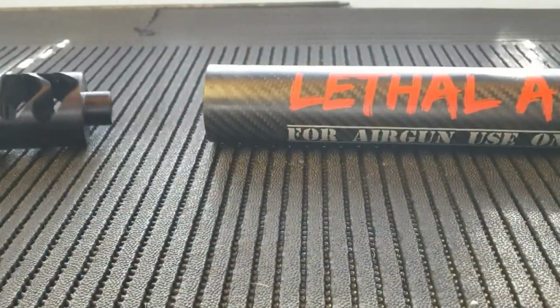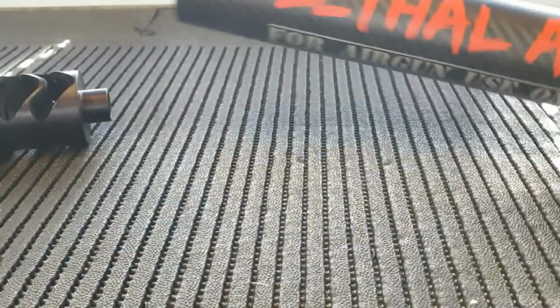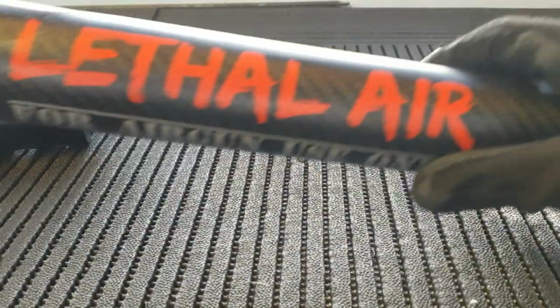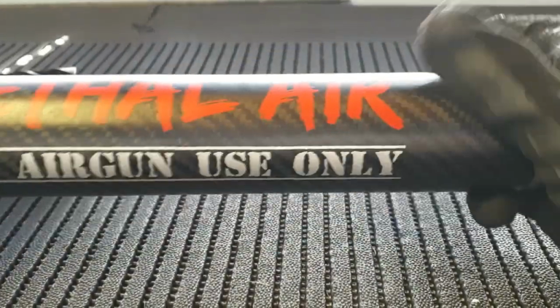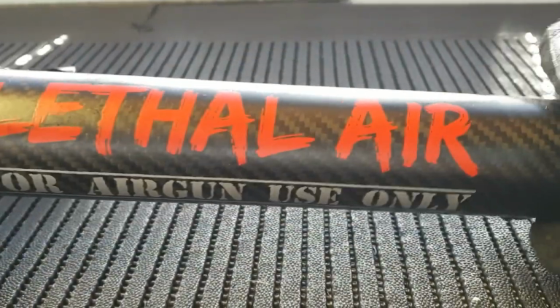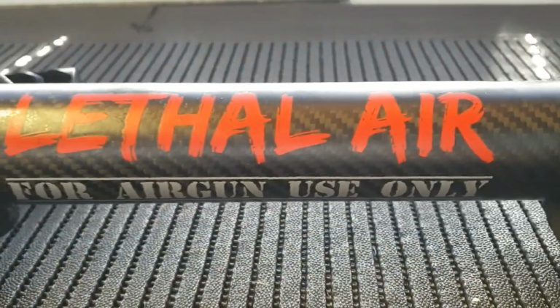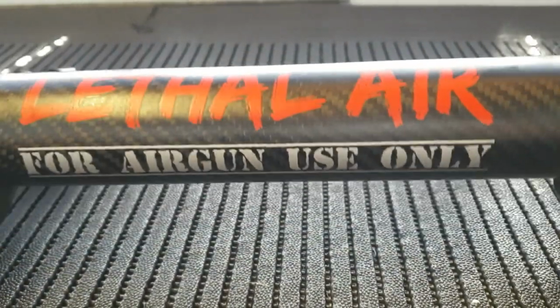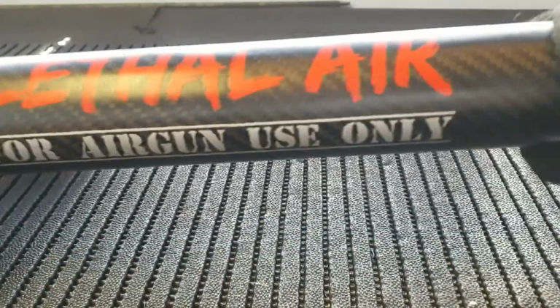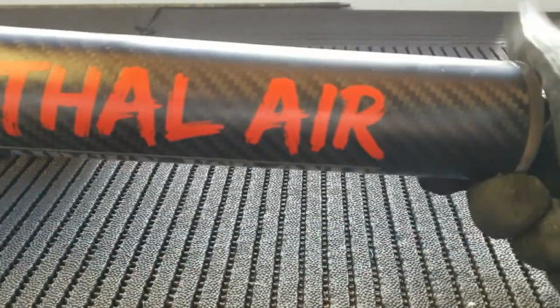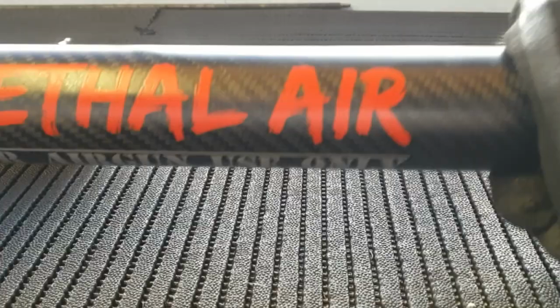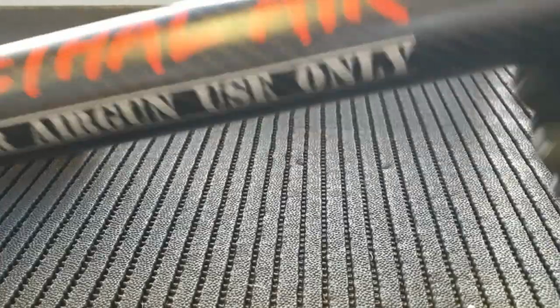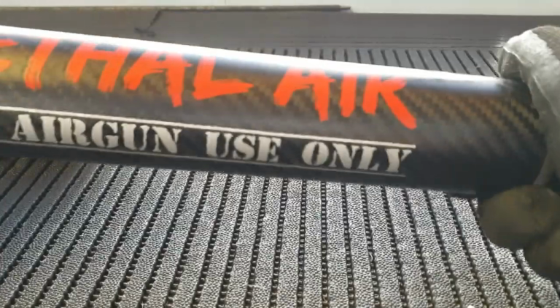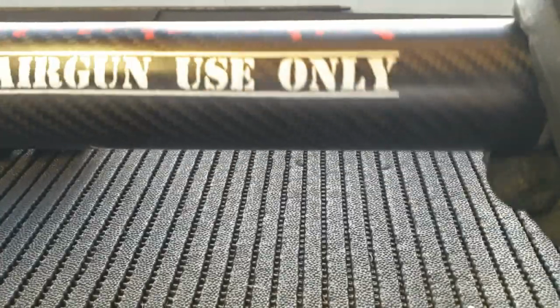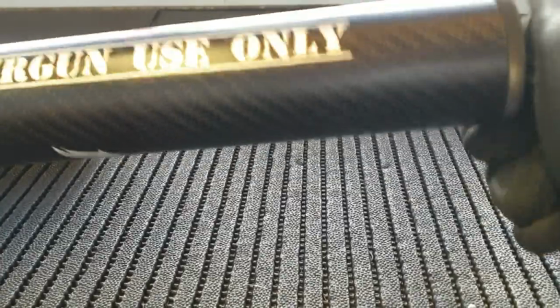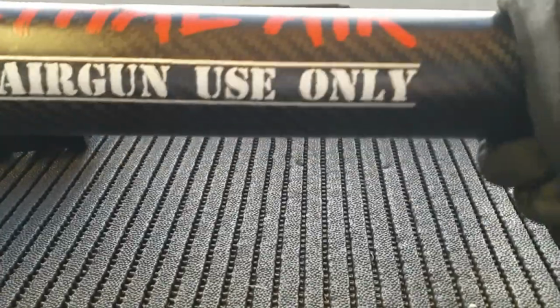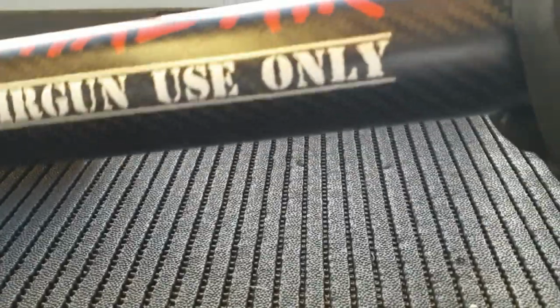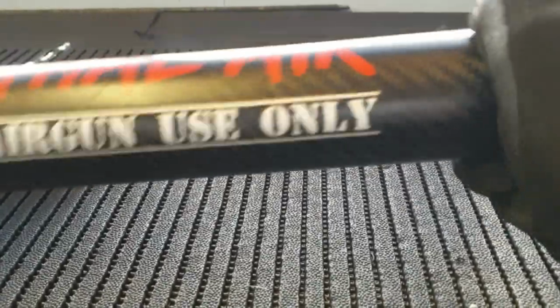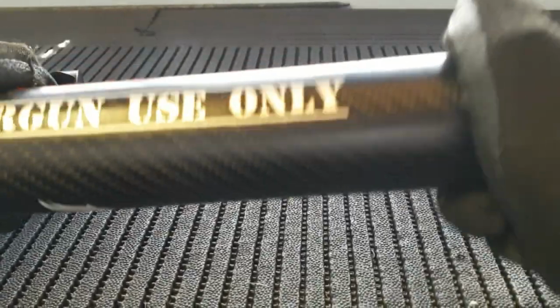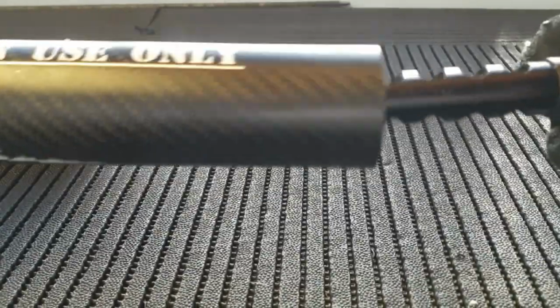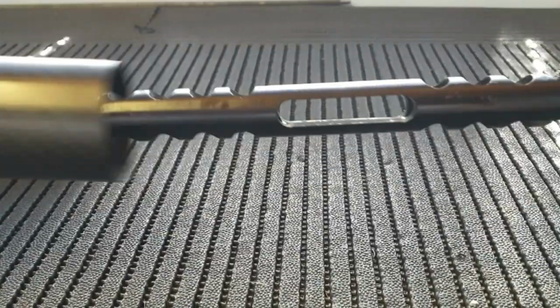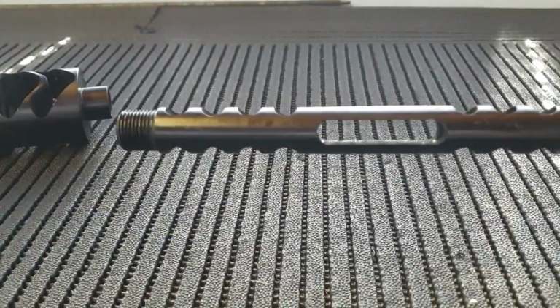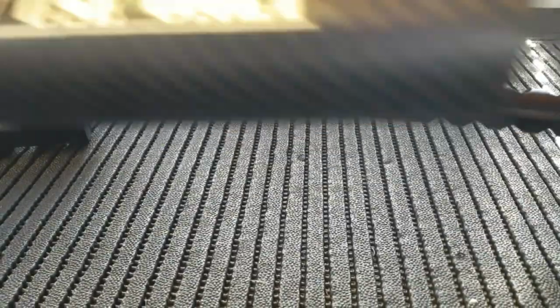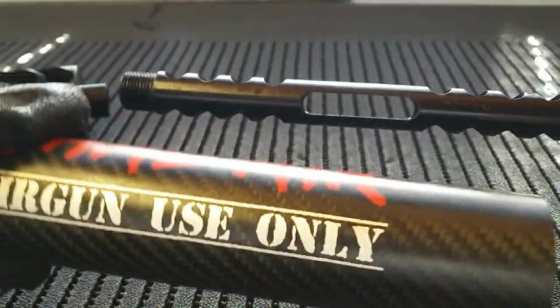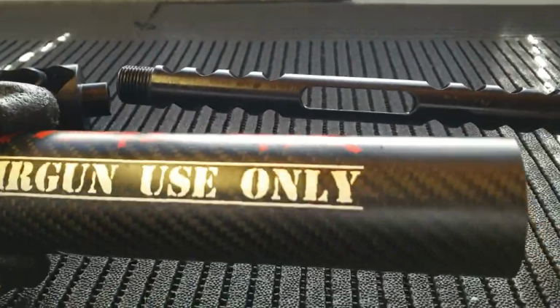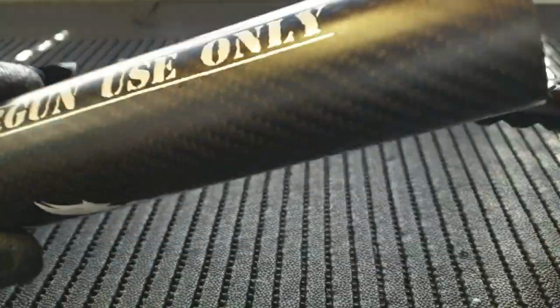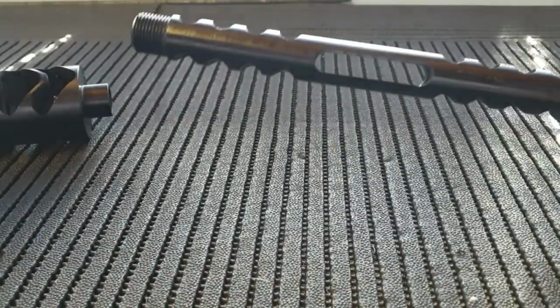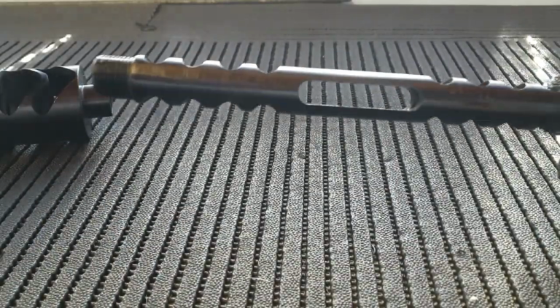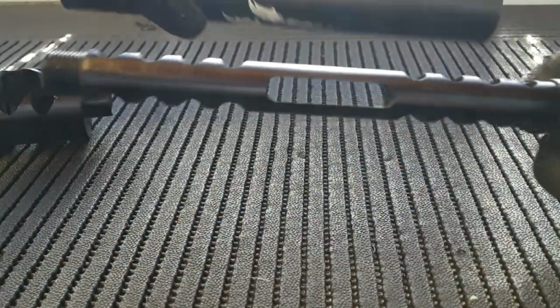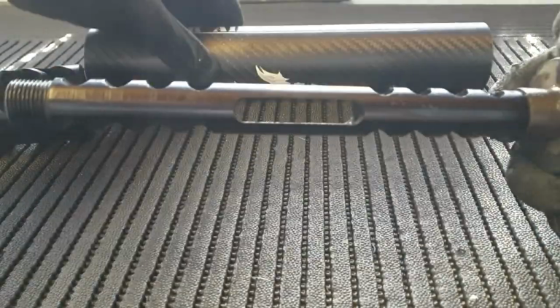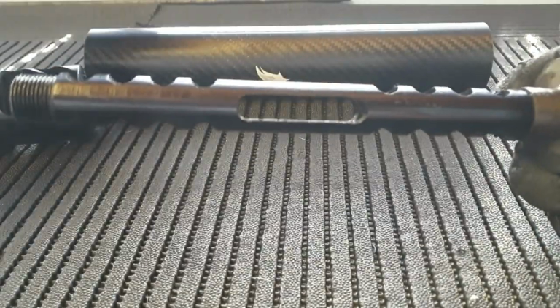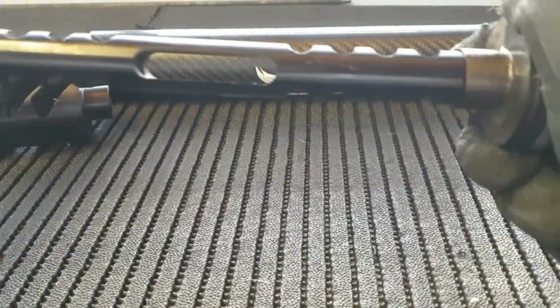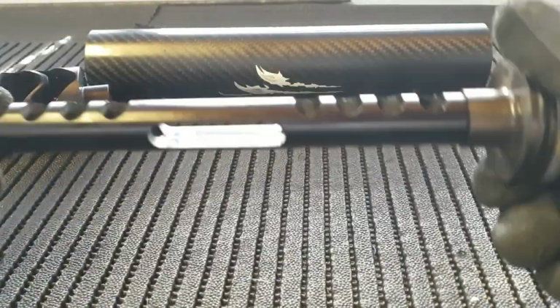Next we have the carbon fiber body. Let's just take this off — there's the carbon fiber body coming off, and inside you'll find the baffle tube.